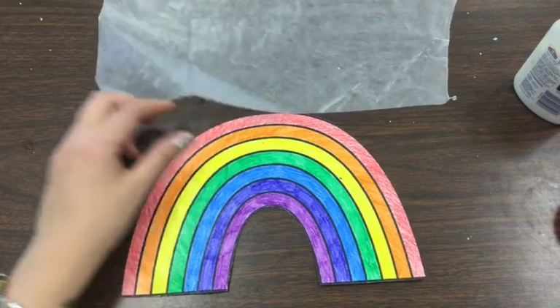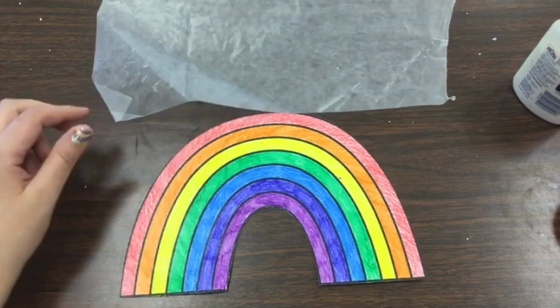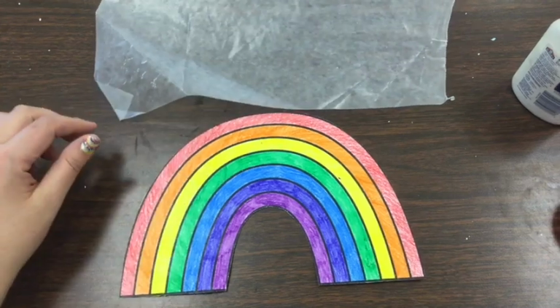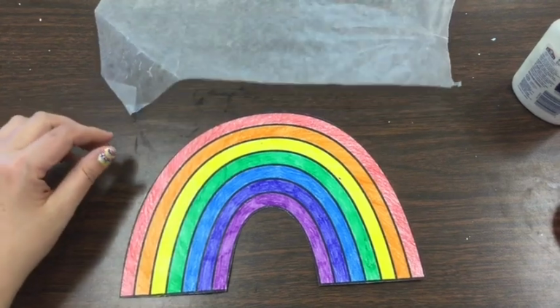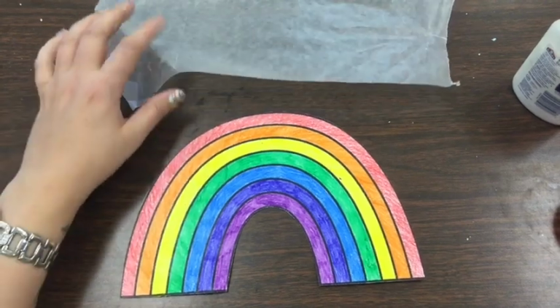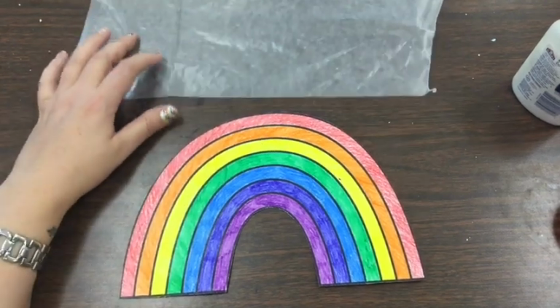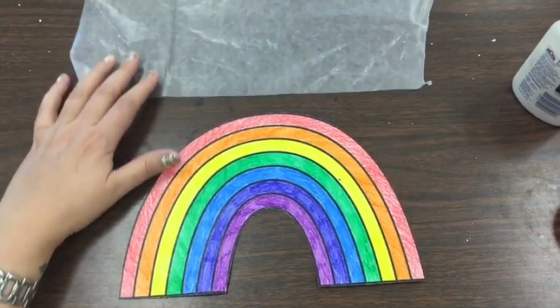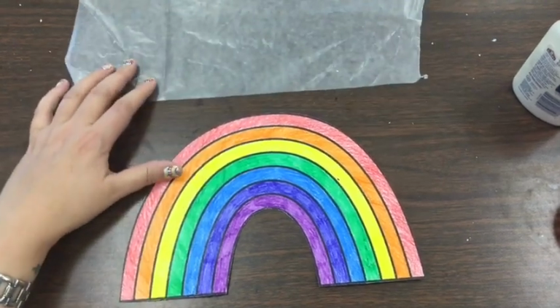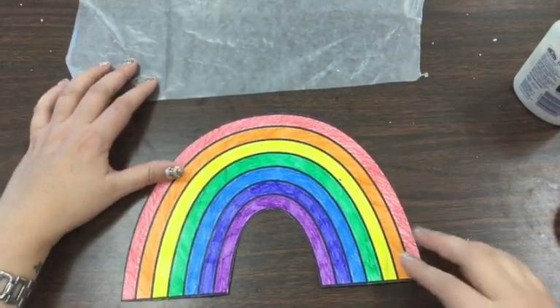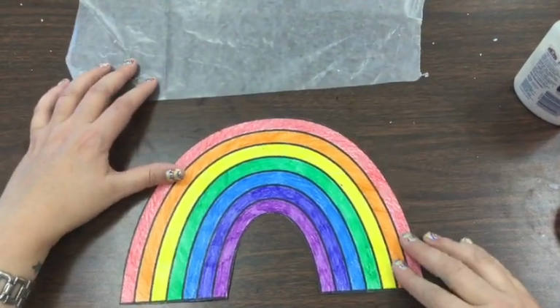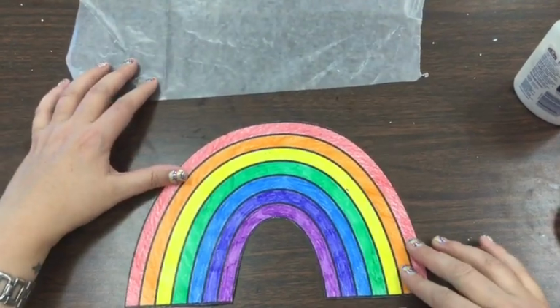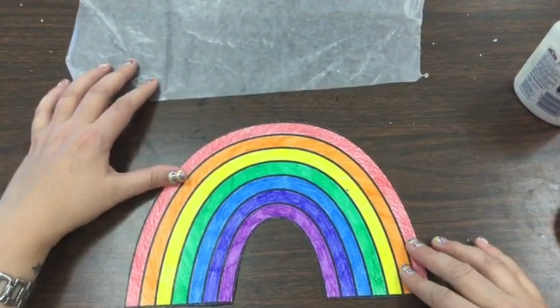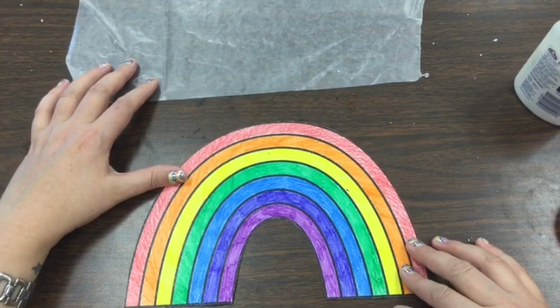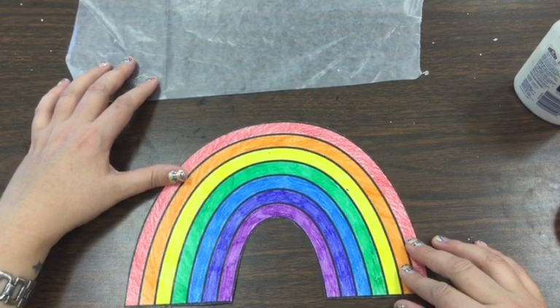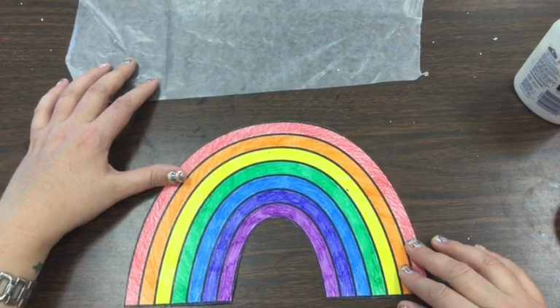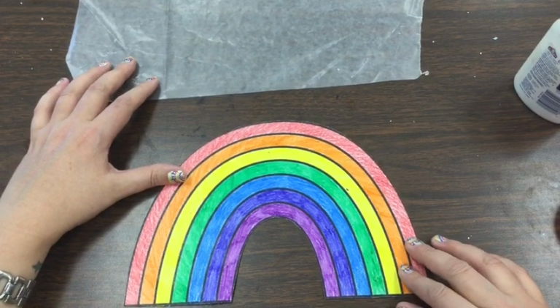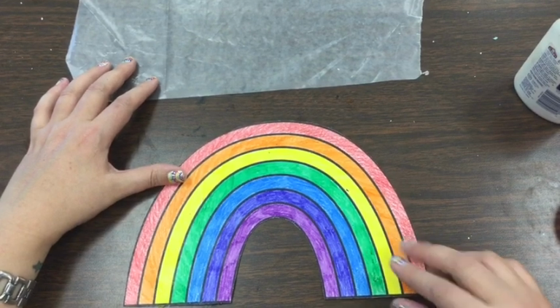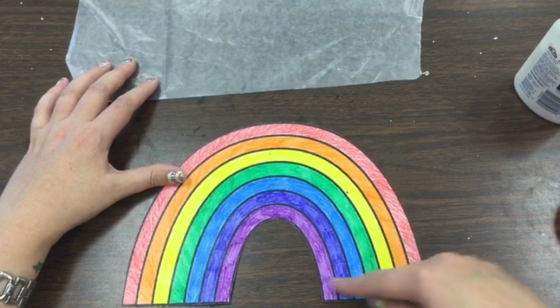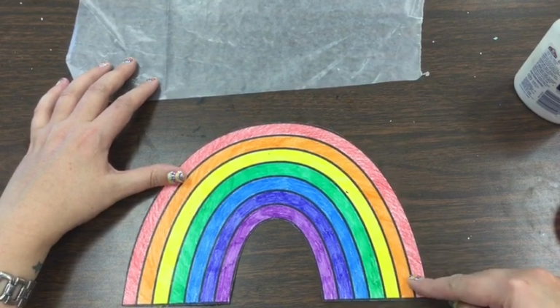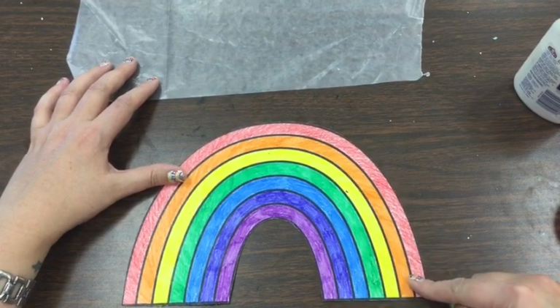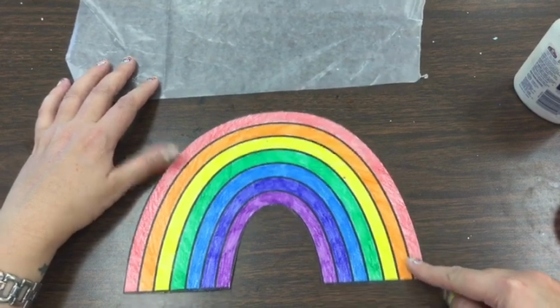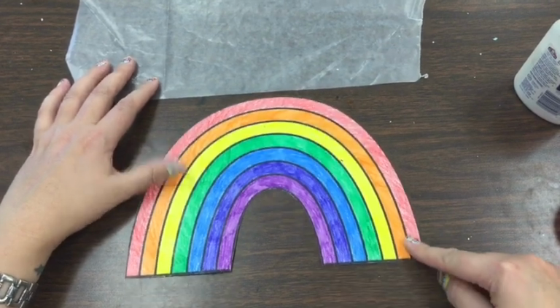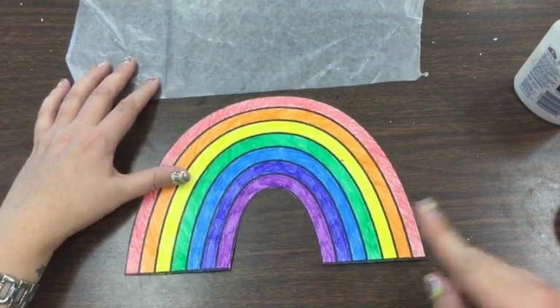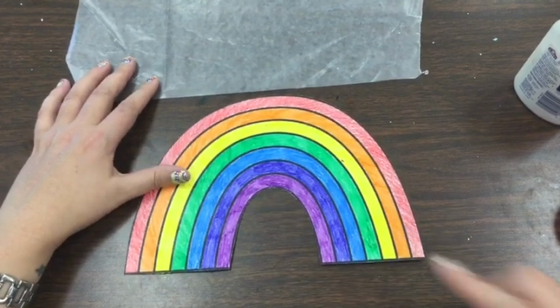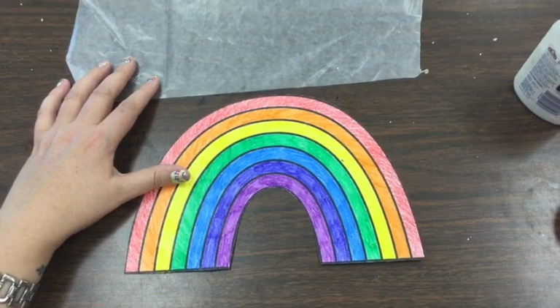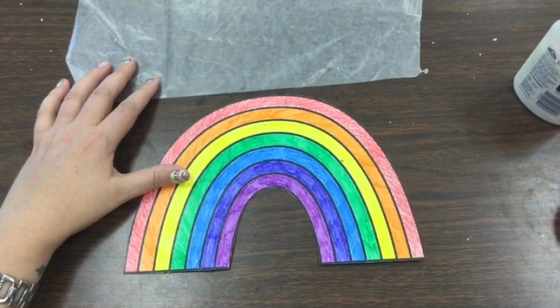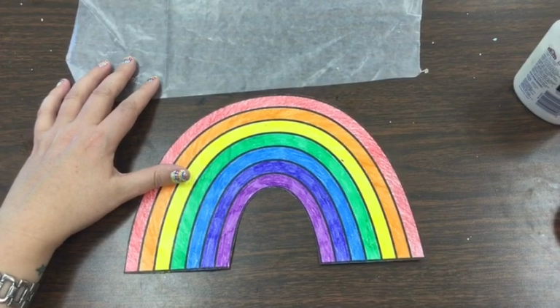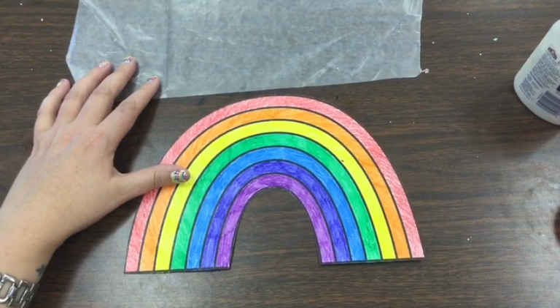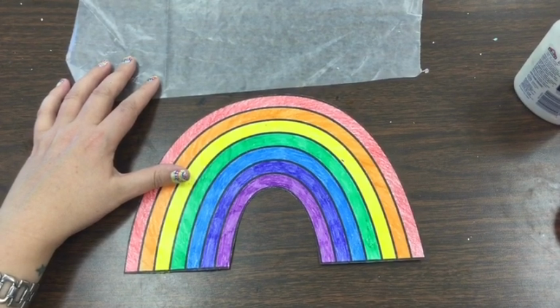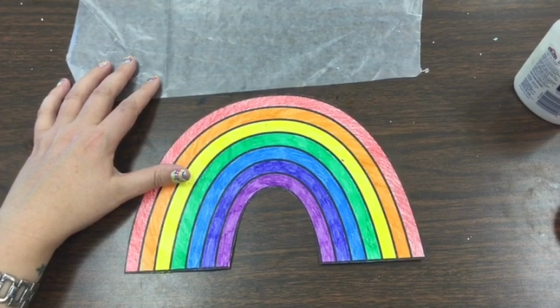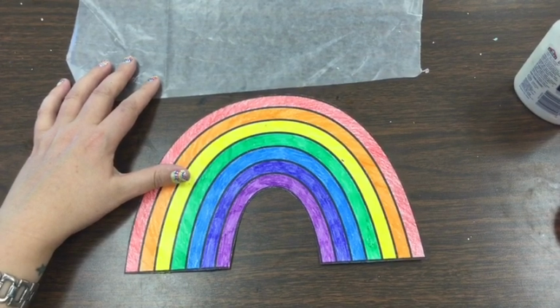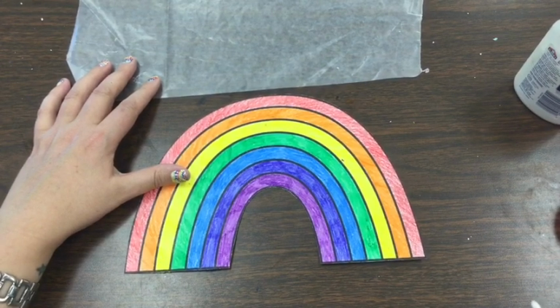Hi boys and girls, welcome back to art. Last time we've been talking about the colors of the rainbow and we colored our rainbow using crayons, making sure that we had filled in all our spaces and colored neatly.